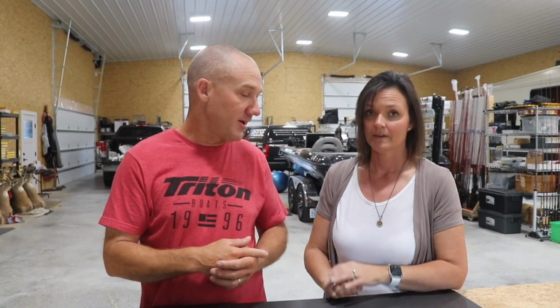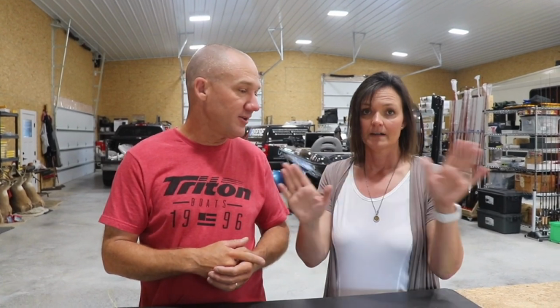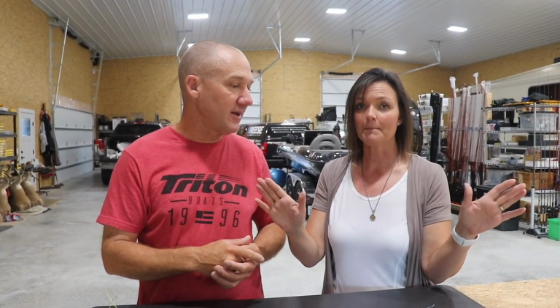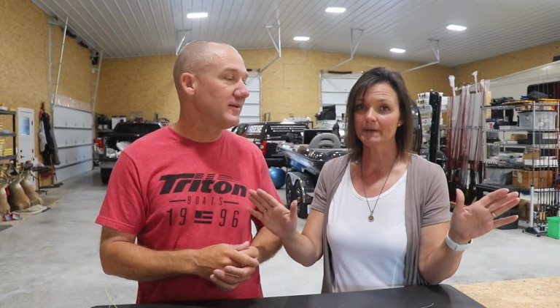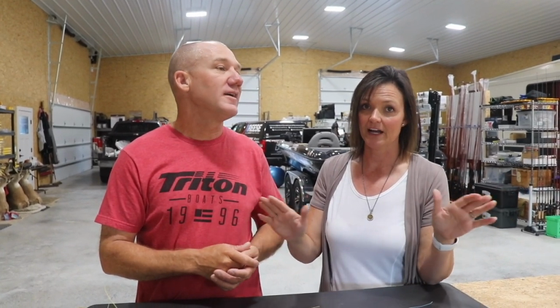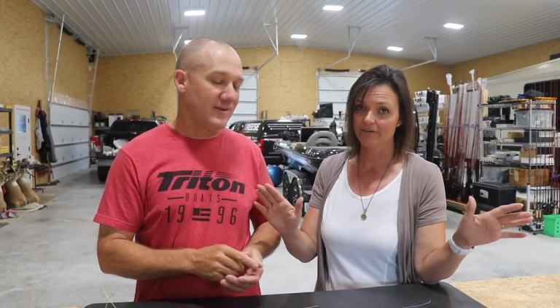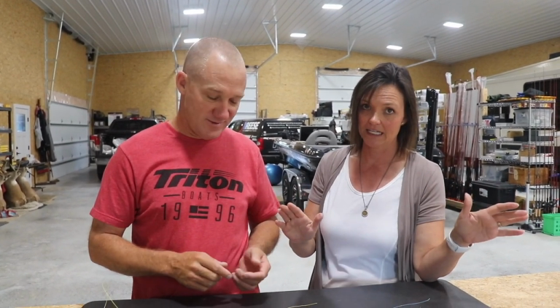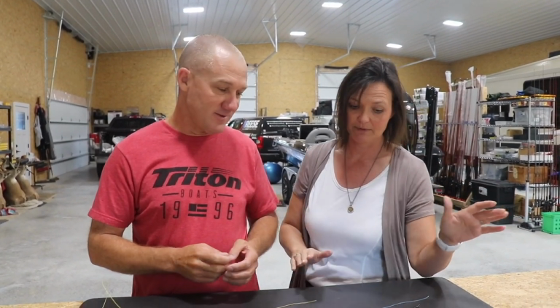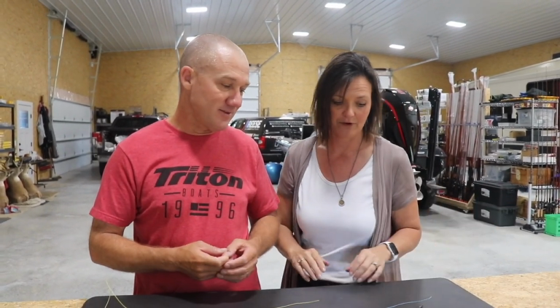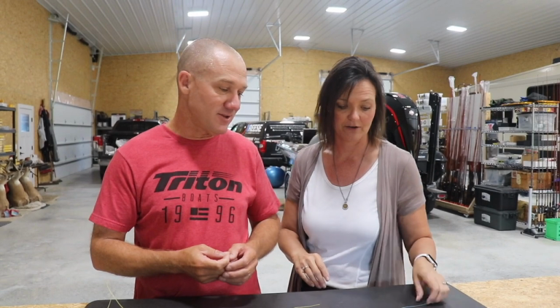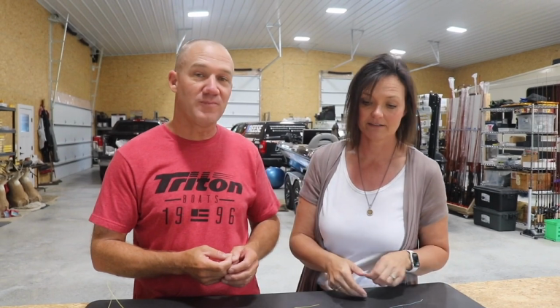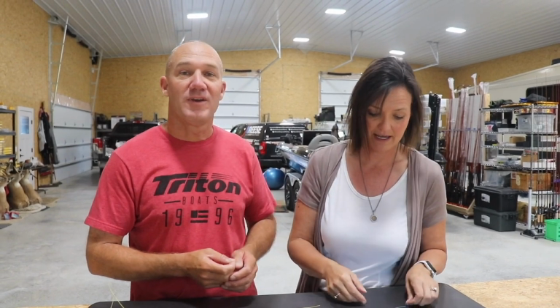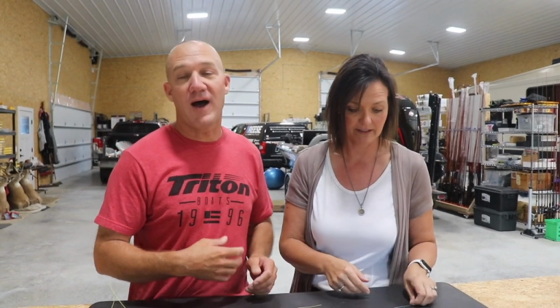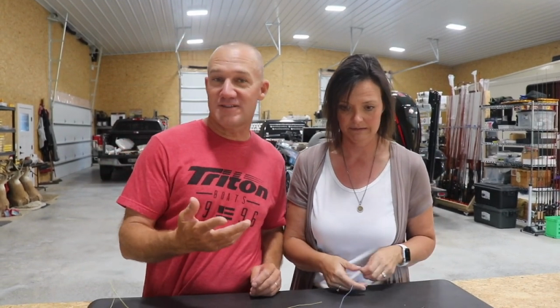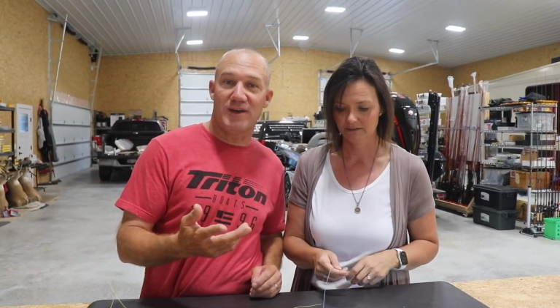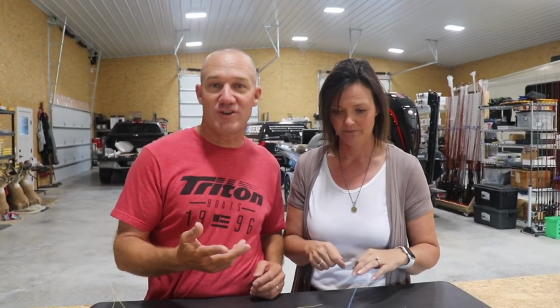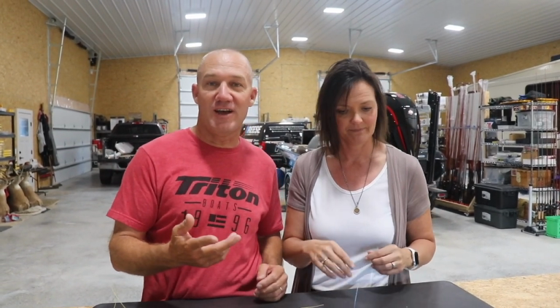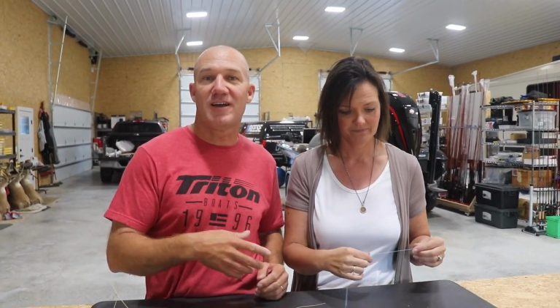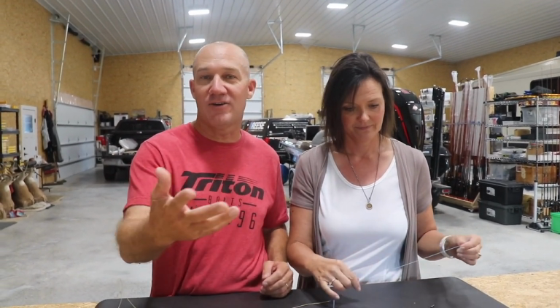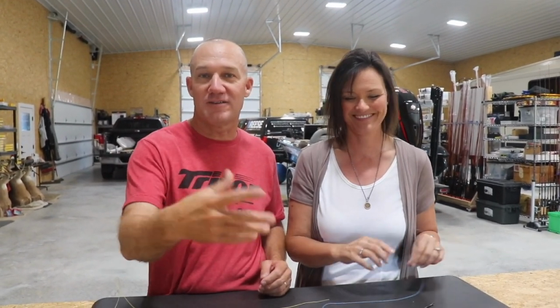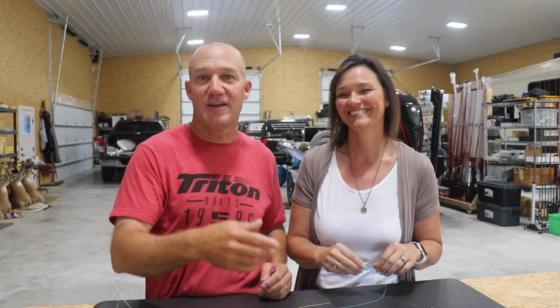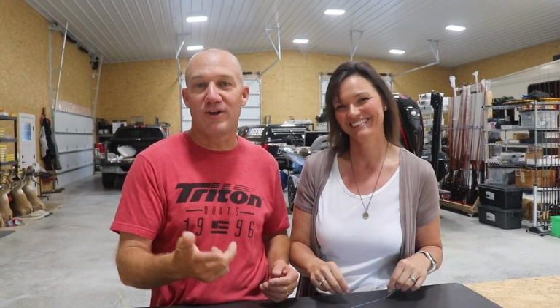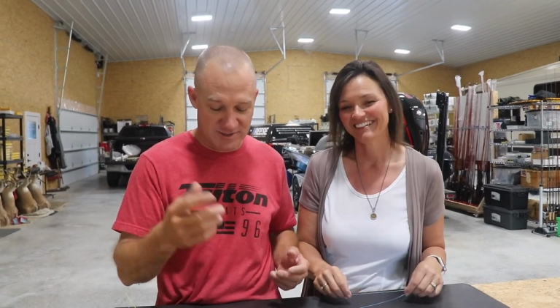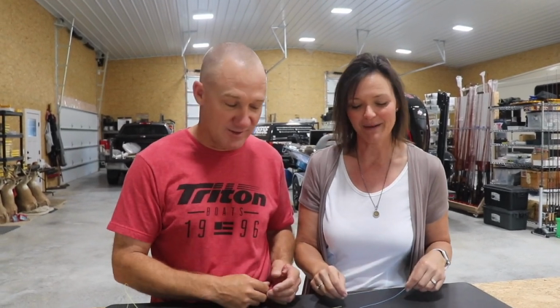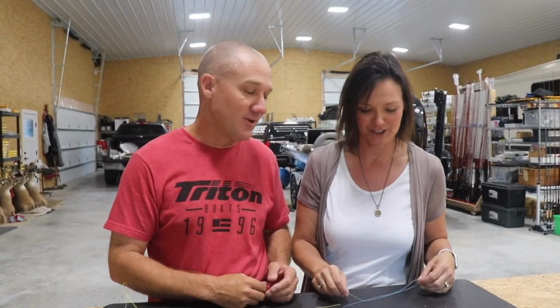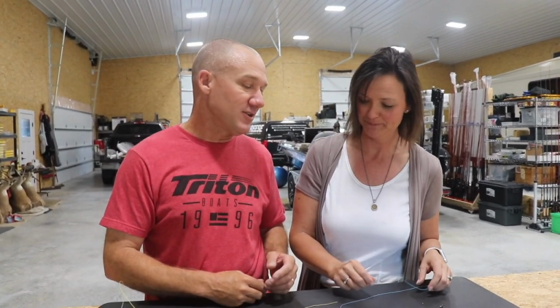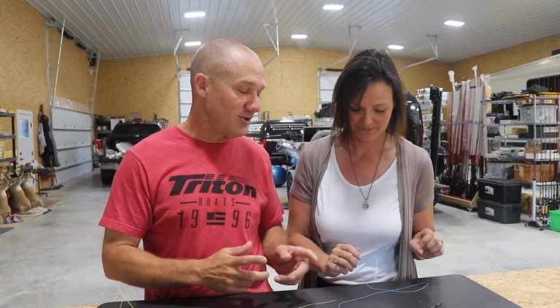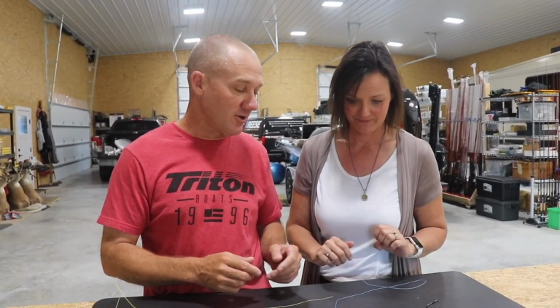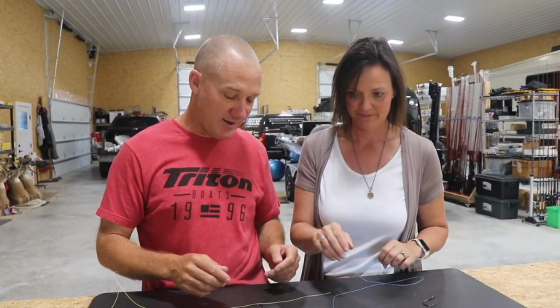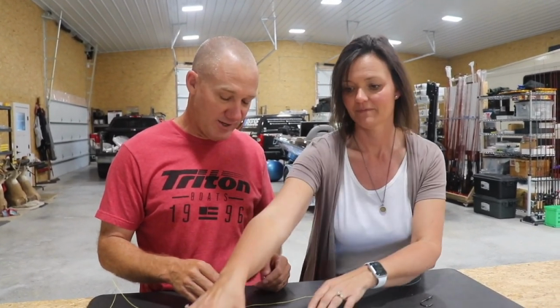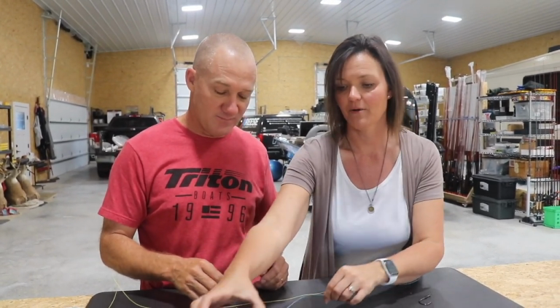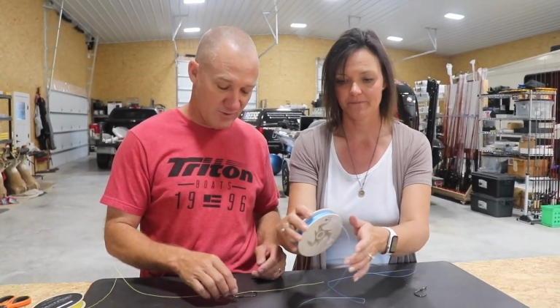Complete beginner — I've never tied any knots before. I am a novice. Bobby does not fish. If she does, I hand her a rod and say, 'Here, reel this in.' That's my kind of fishing. So you're gonna learn how to tie the uni knot.